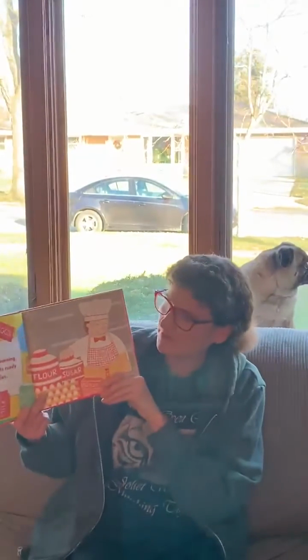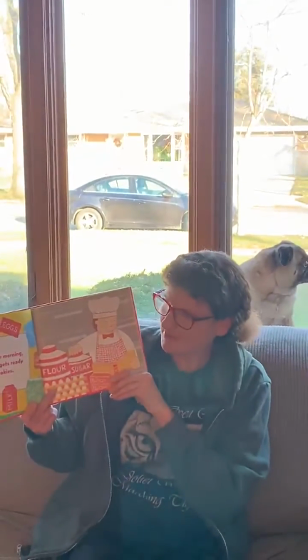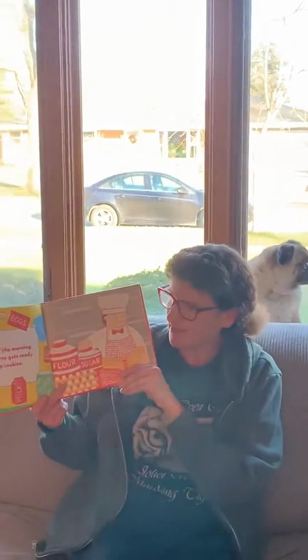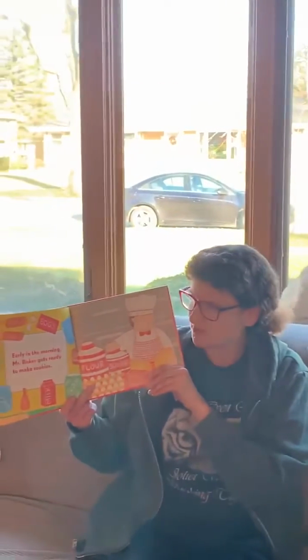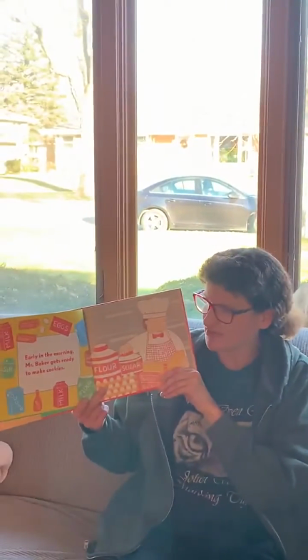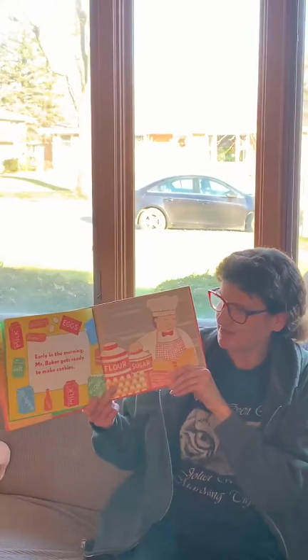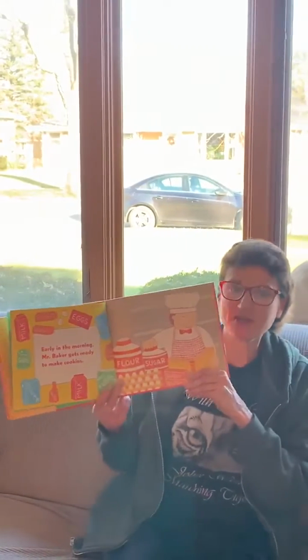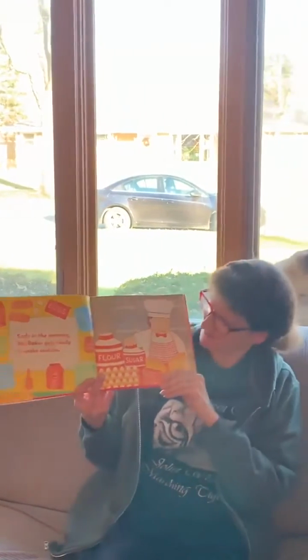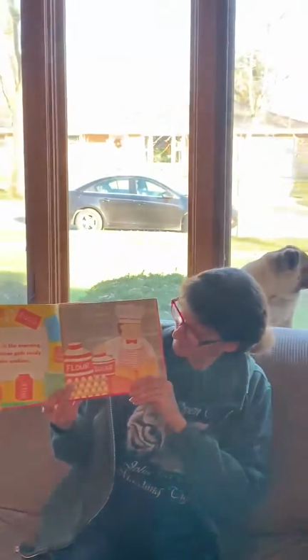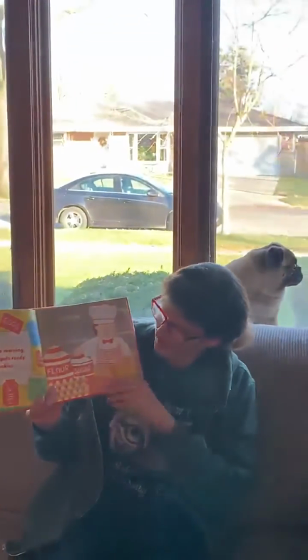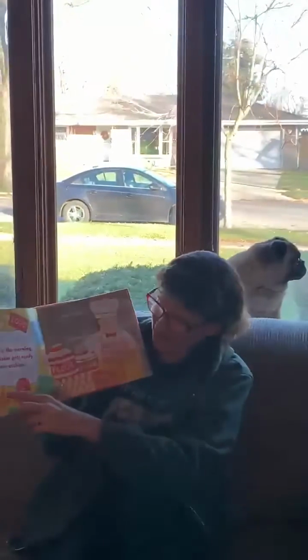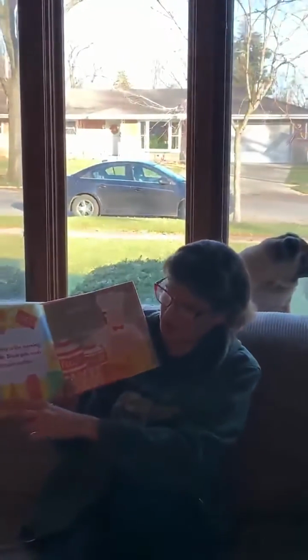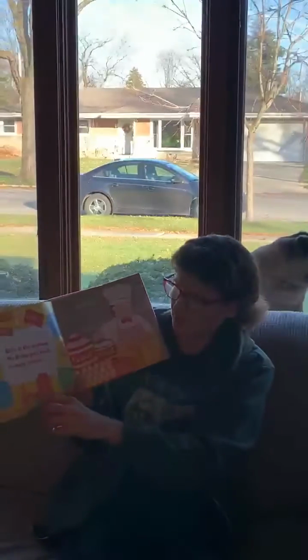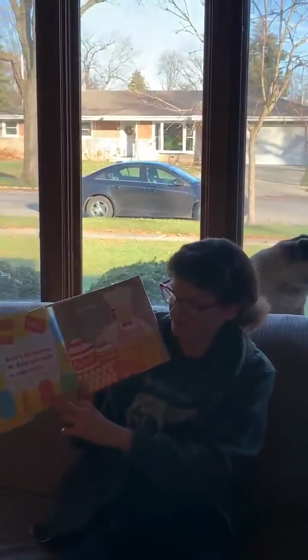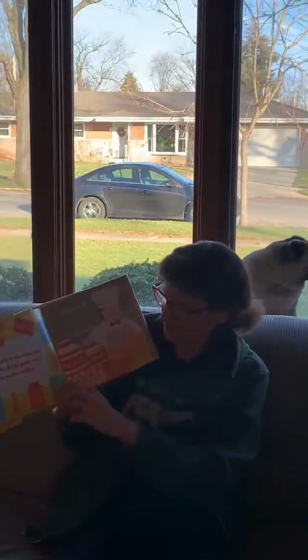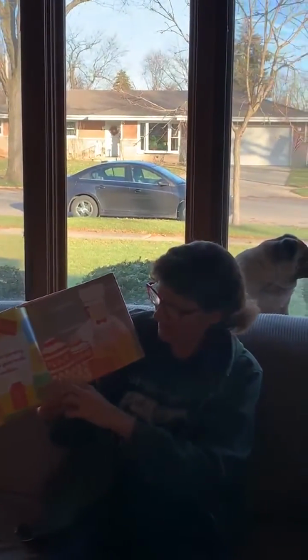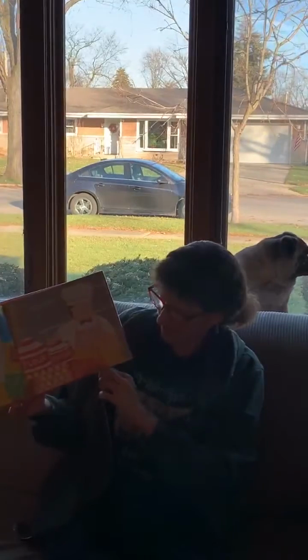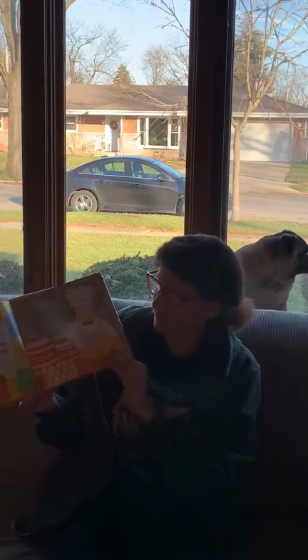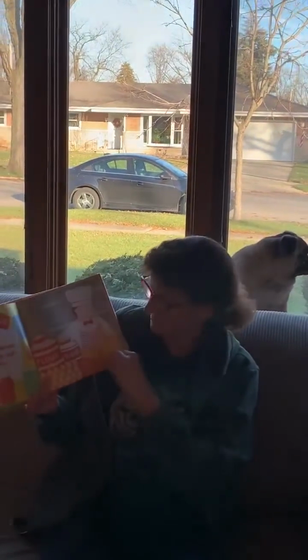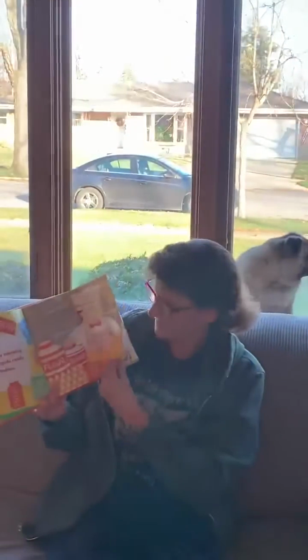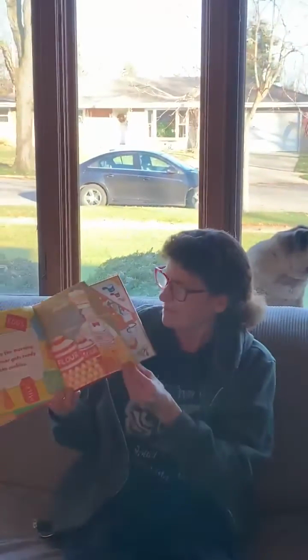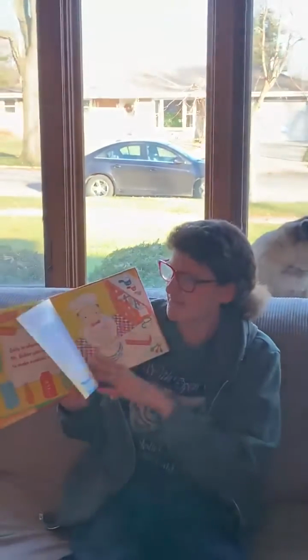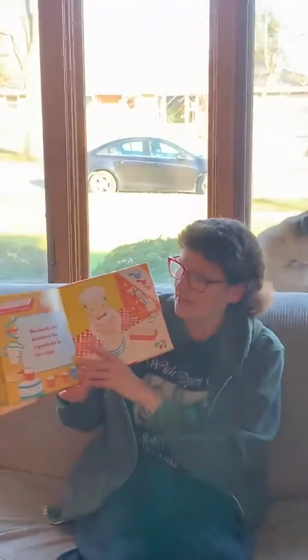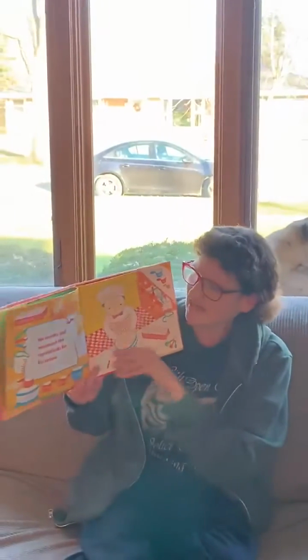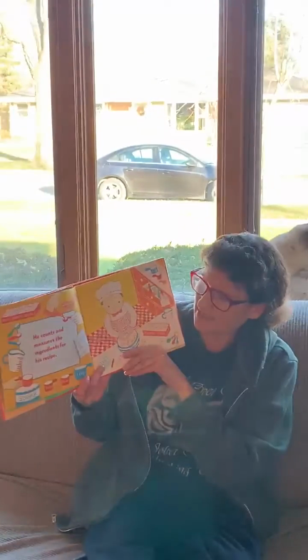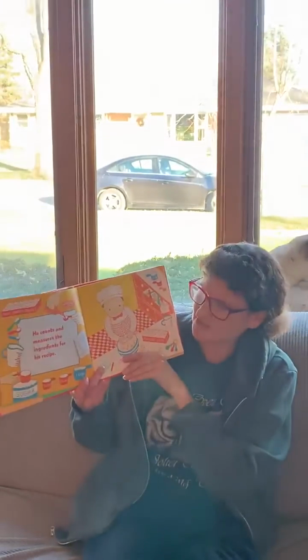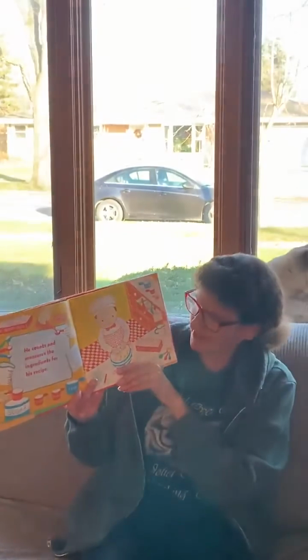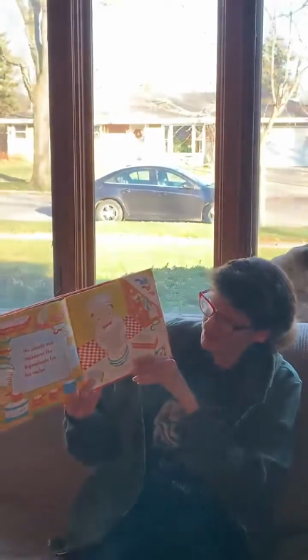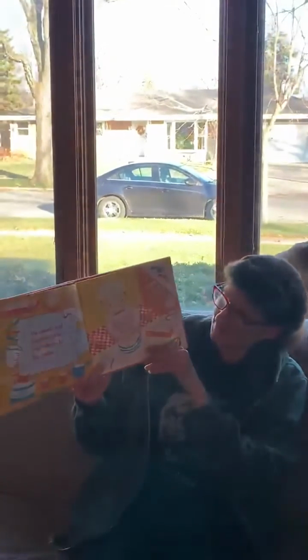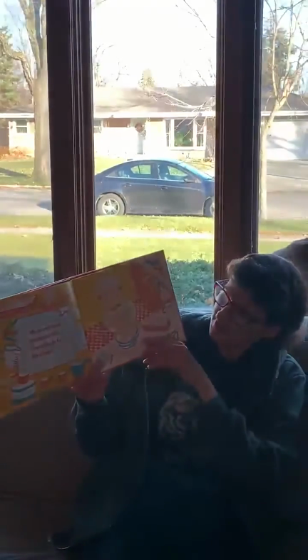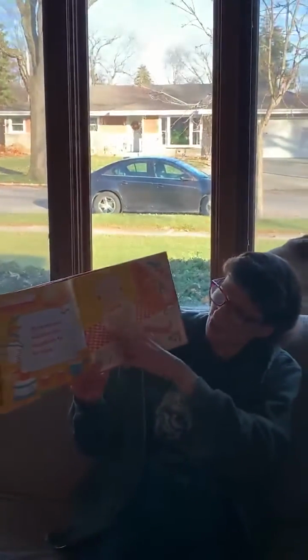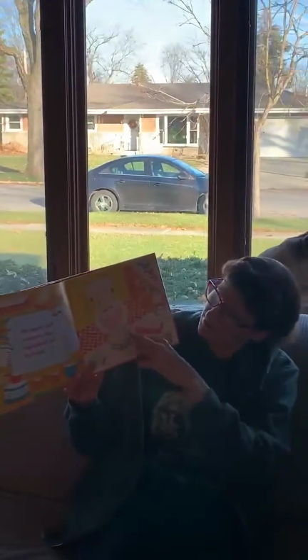Early in the morning, Mr. Baker gets ready to make cookies. He gets the sugar, the milk, the flour, and the butter out. He counts and measures the ingredients from his recipe. He puts it all in the bowl.